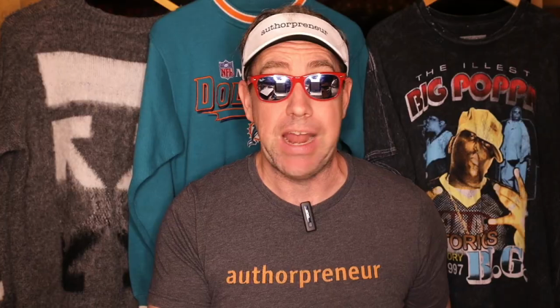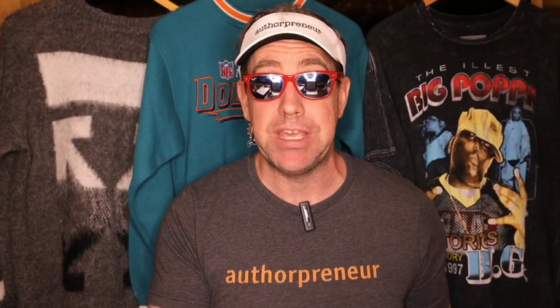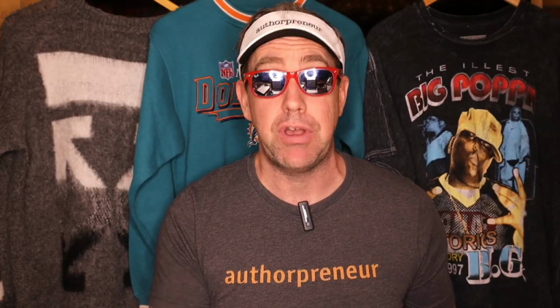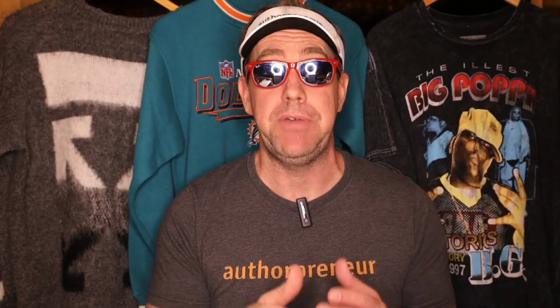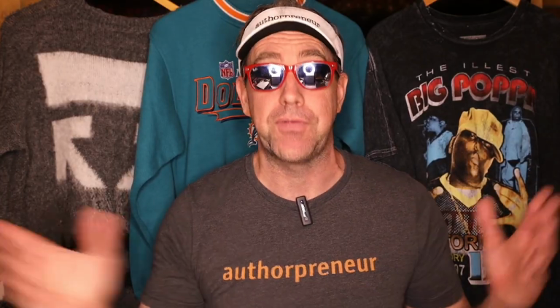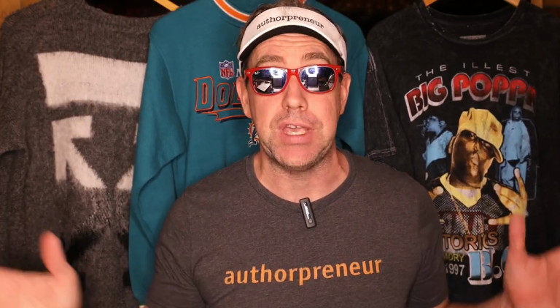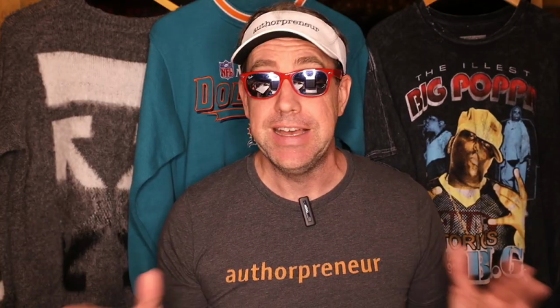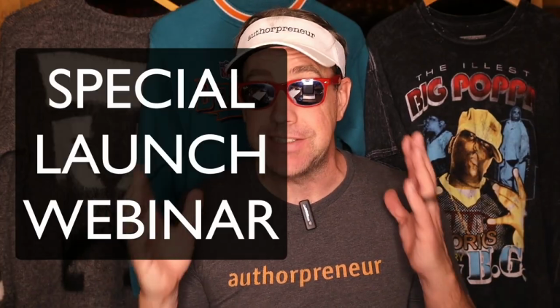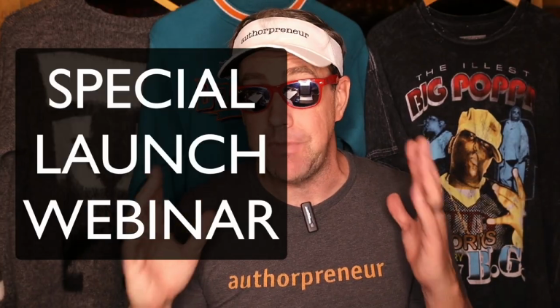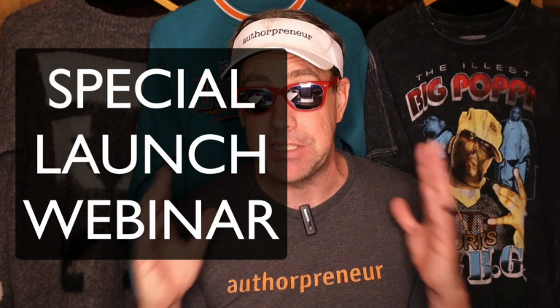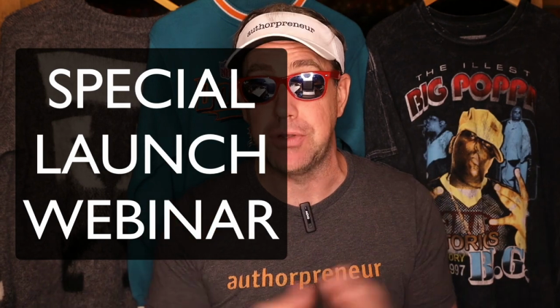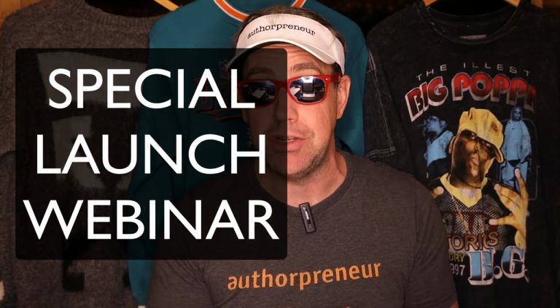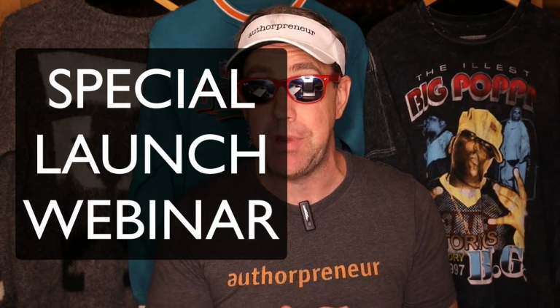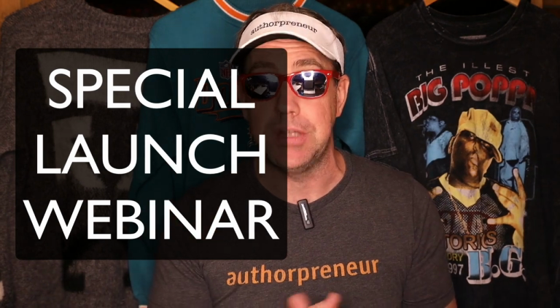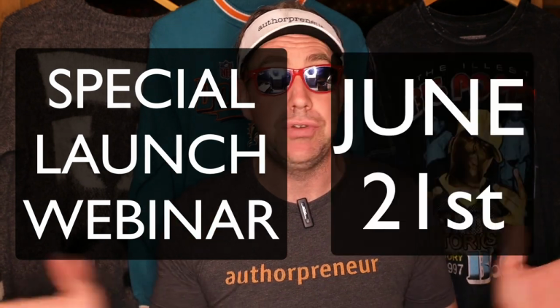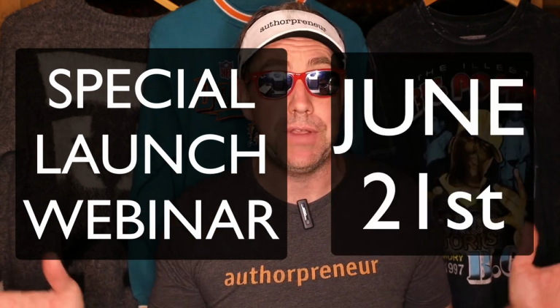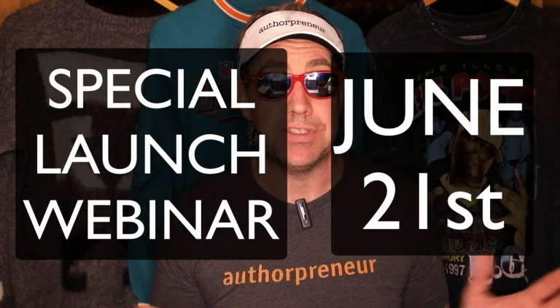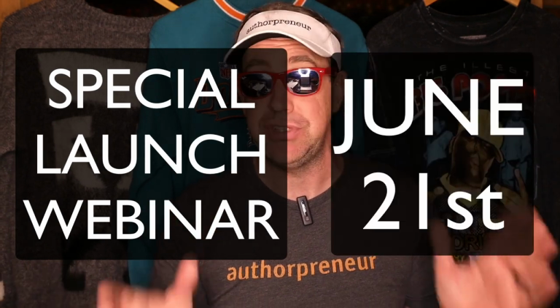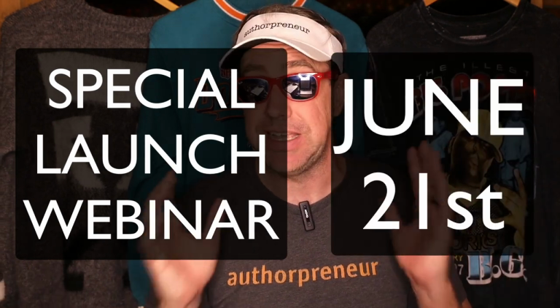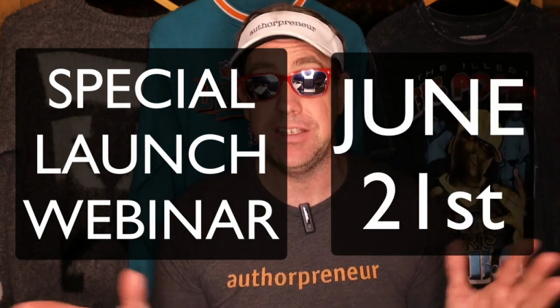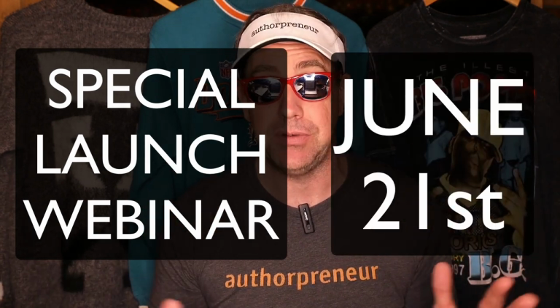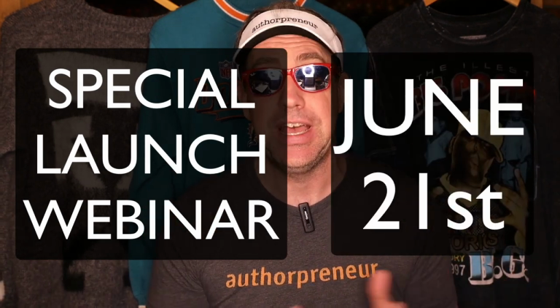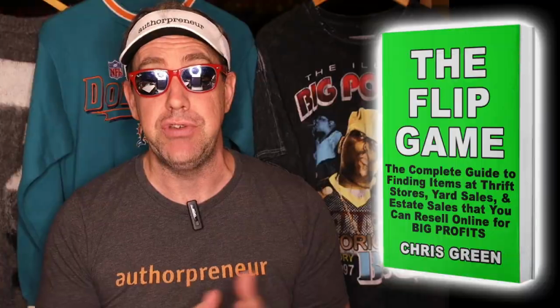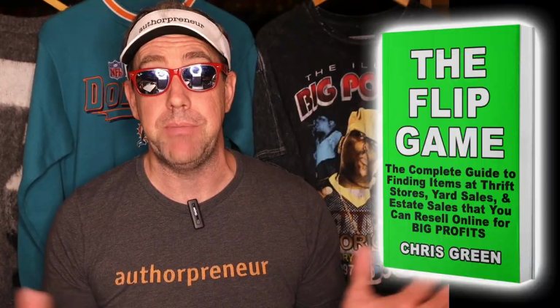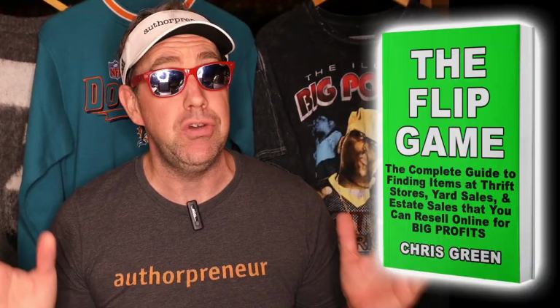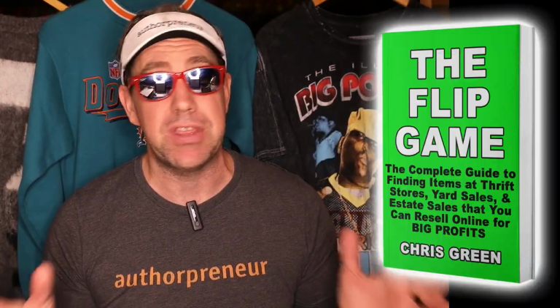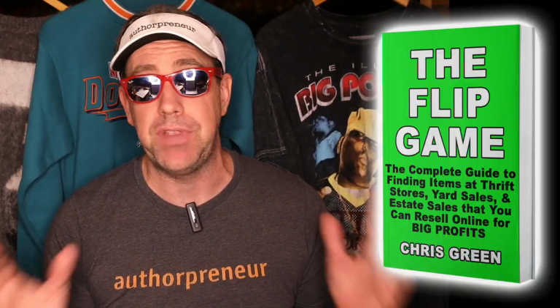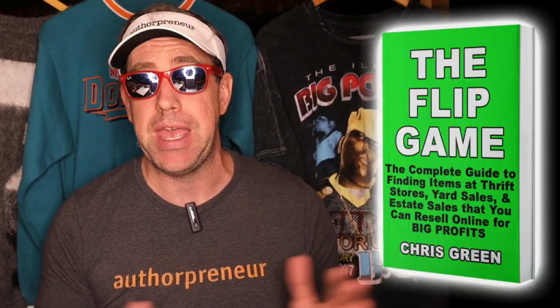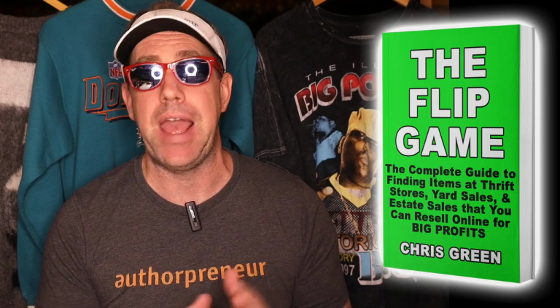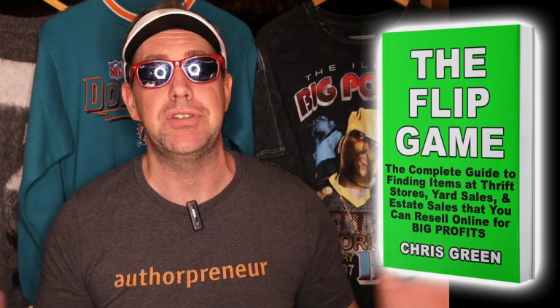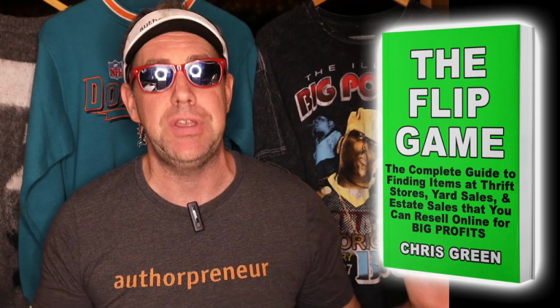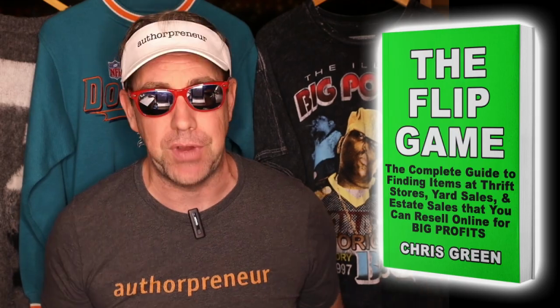And I want to give you a copy for free. Just sign up for my special launch webinar on June 21st using the link in this post and you can get my new book, The Flip Game, absolutely free.